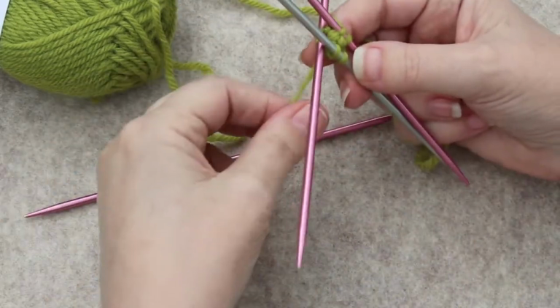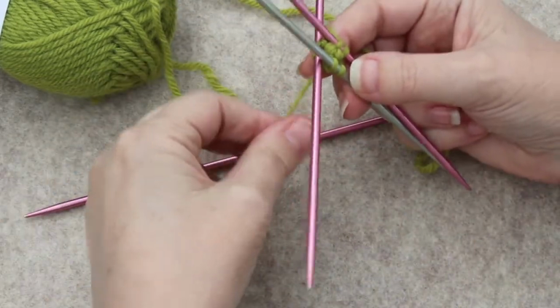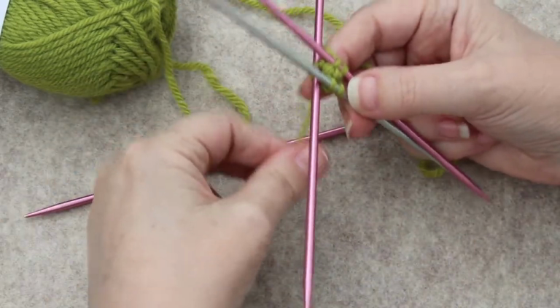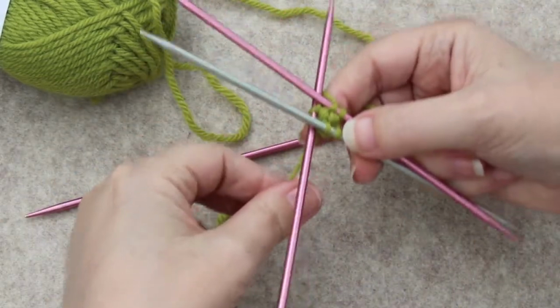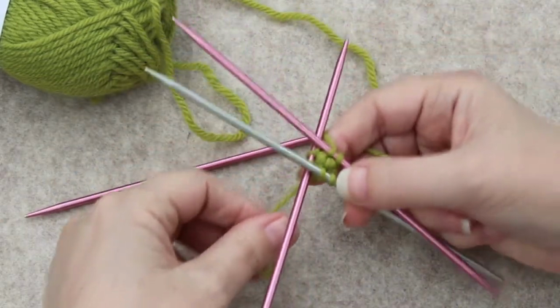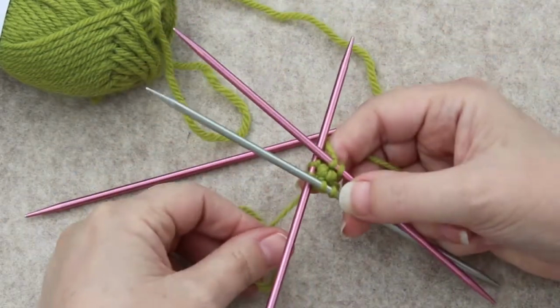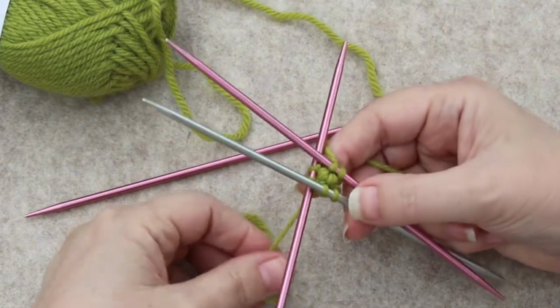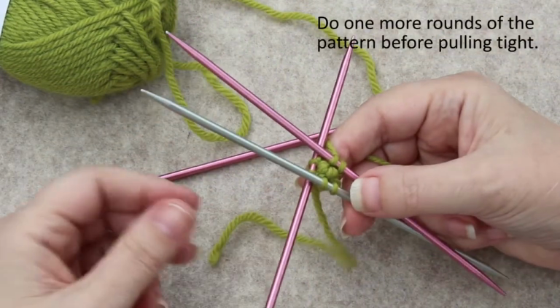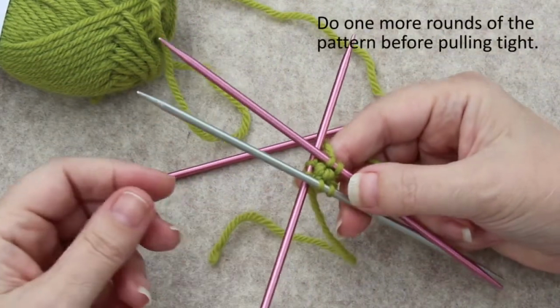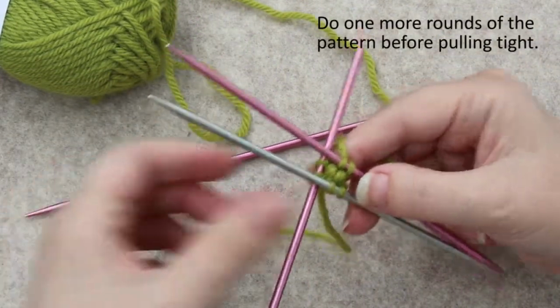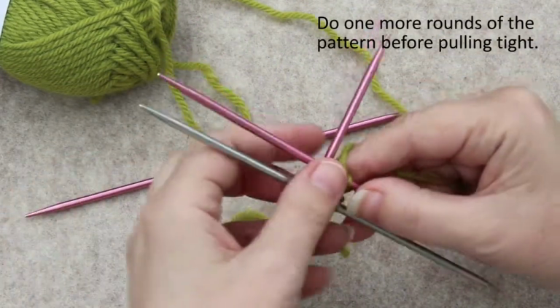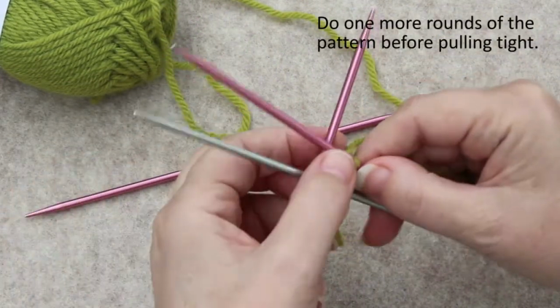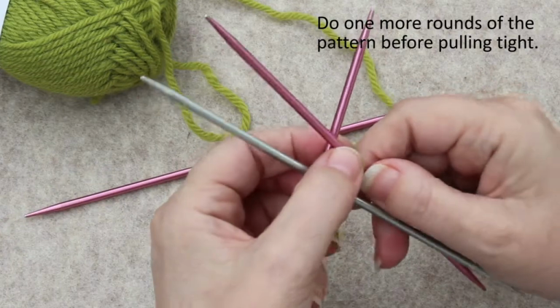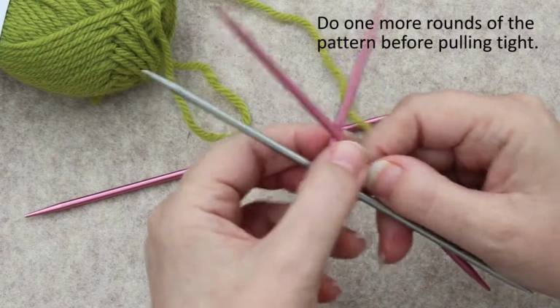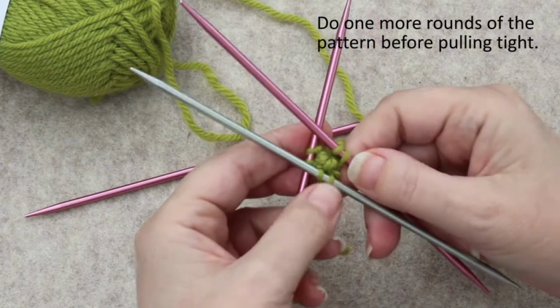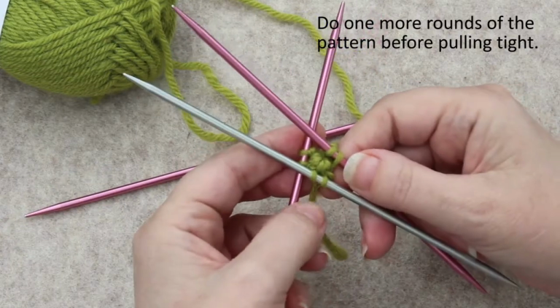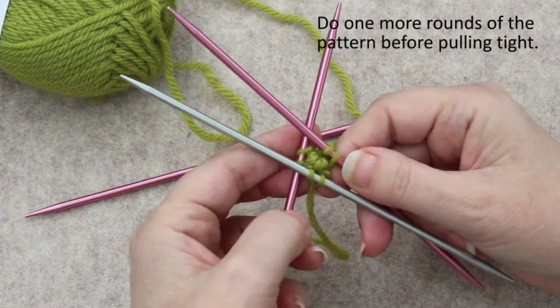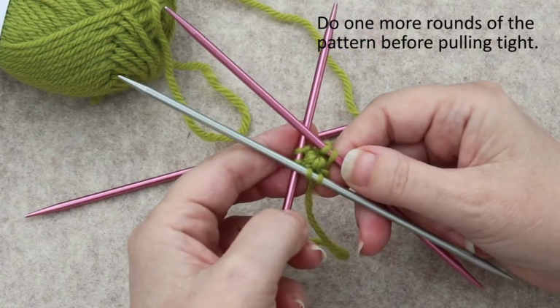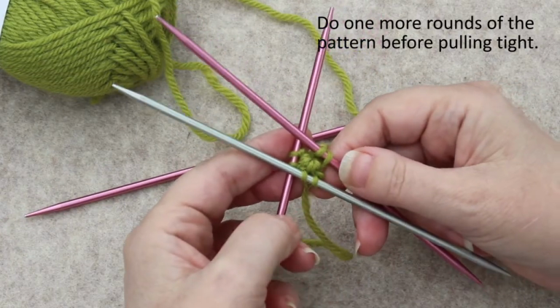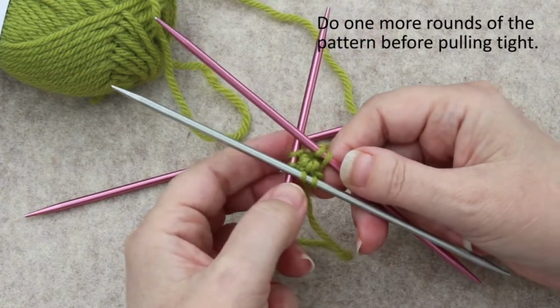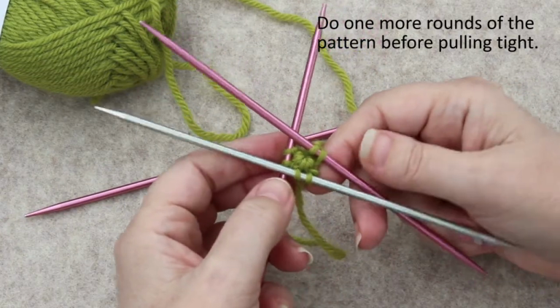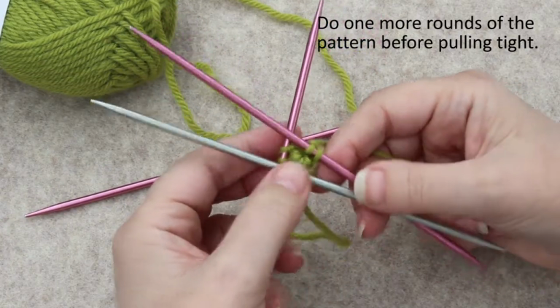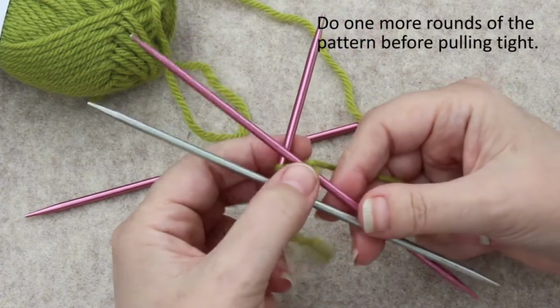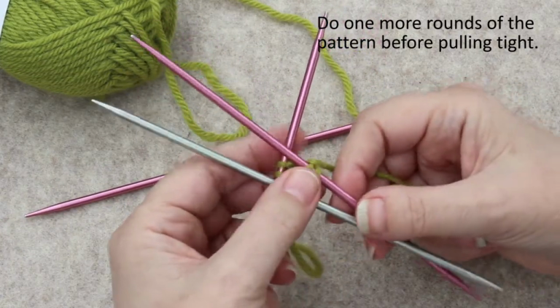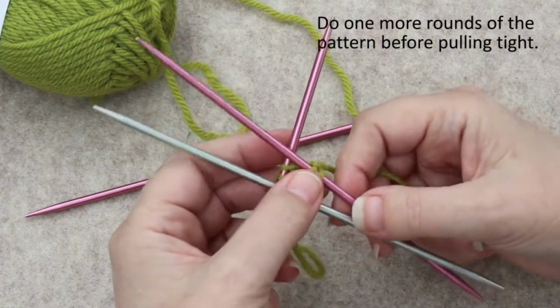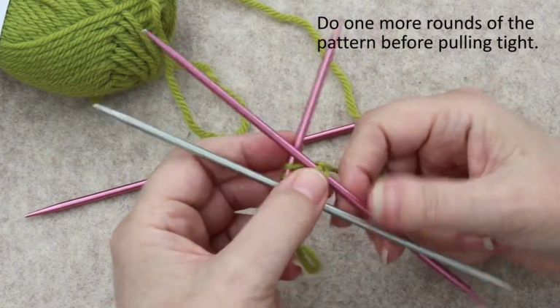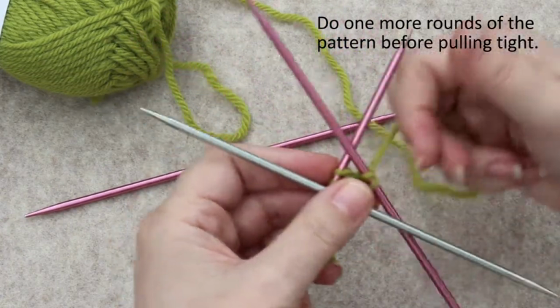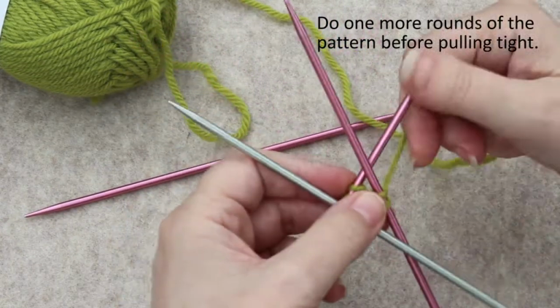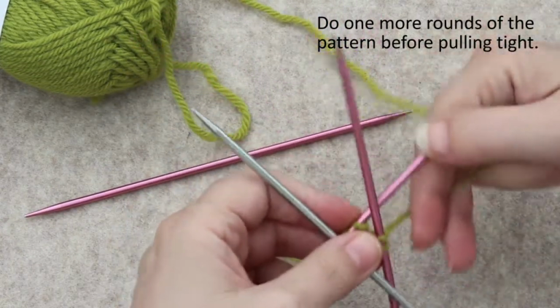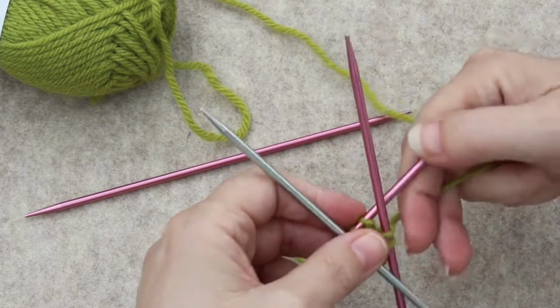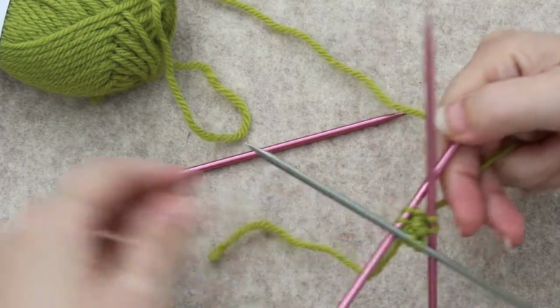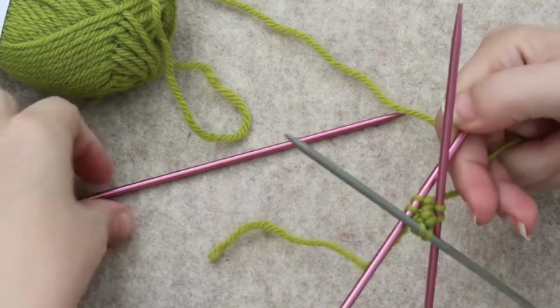Knit two. Some people say go ahead and pull this extra tight now, but I find that doing one more round of the pattern will make it easier to pull tight properly.